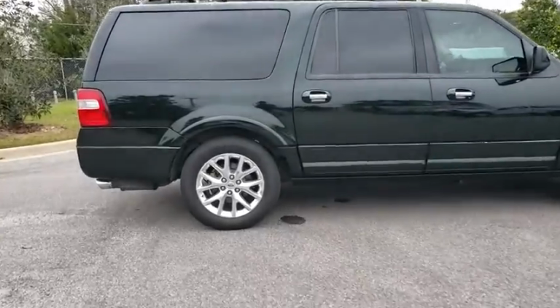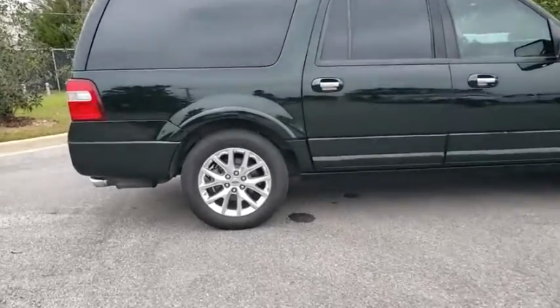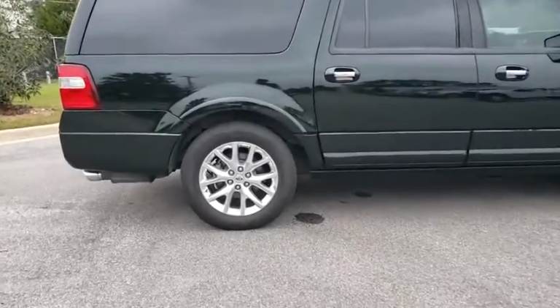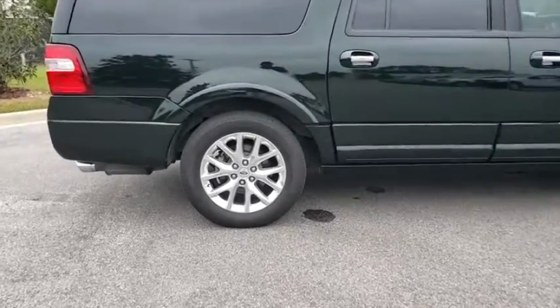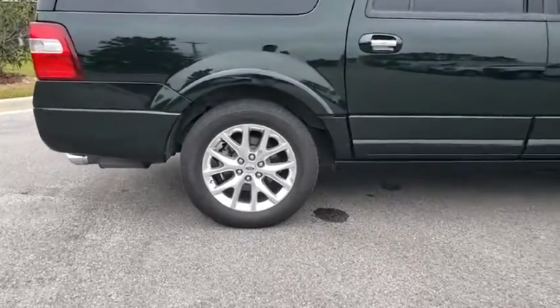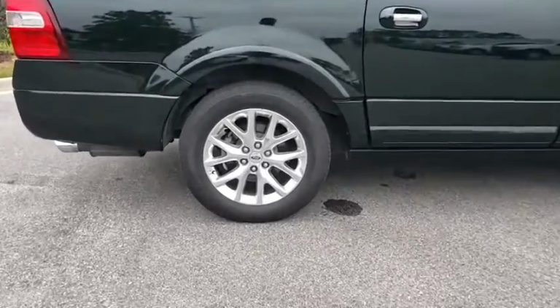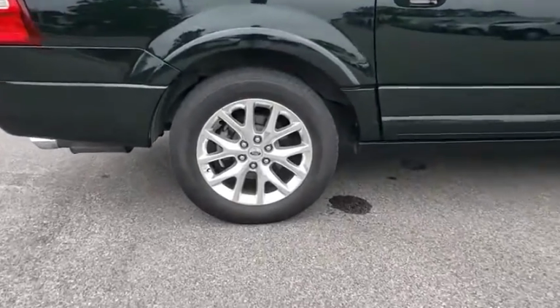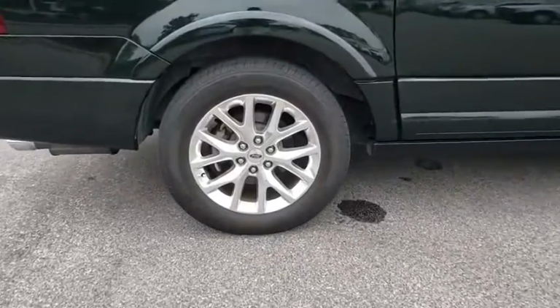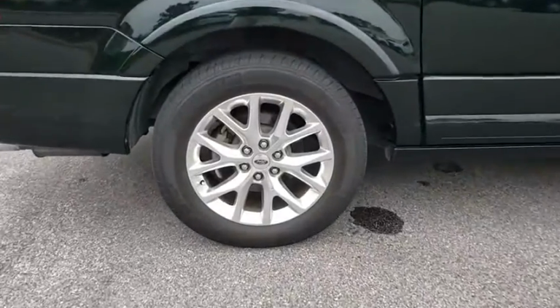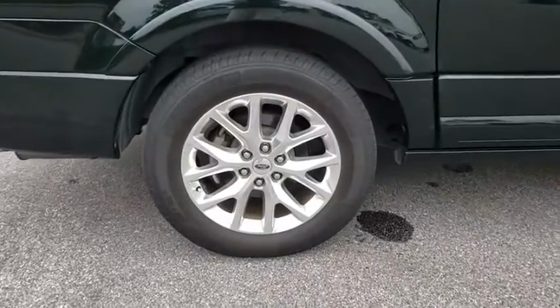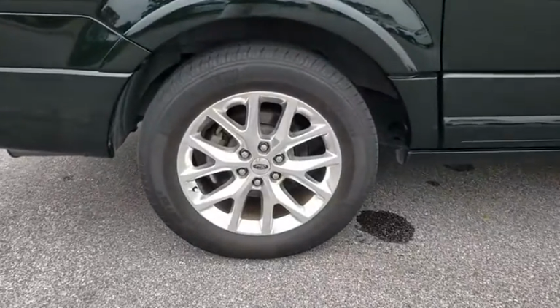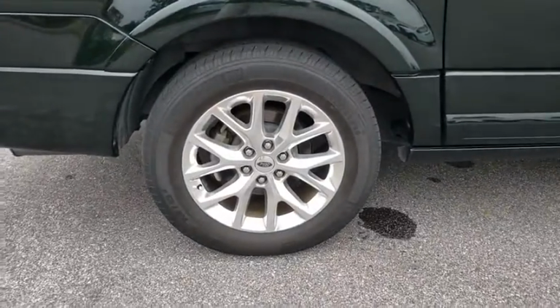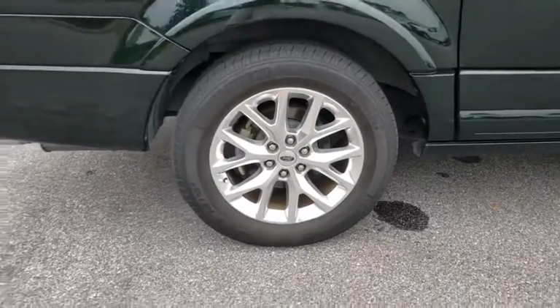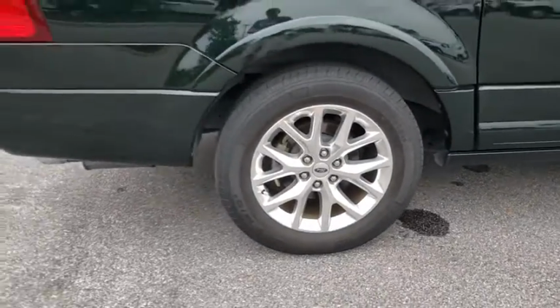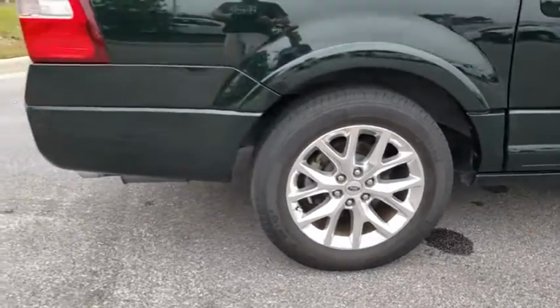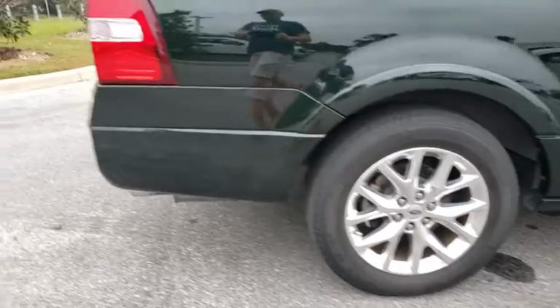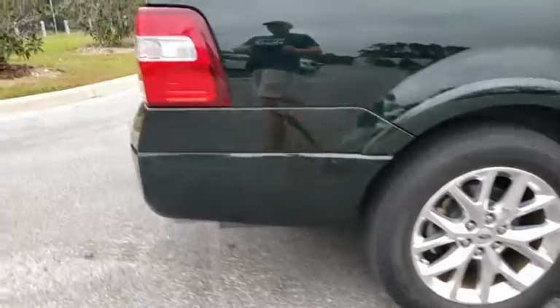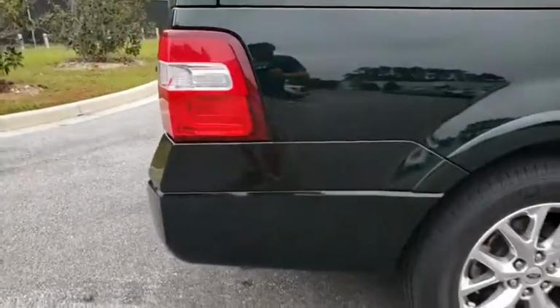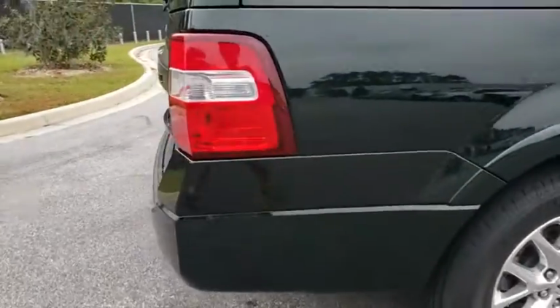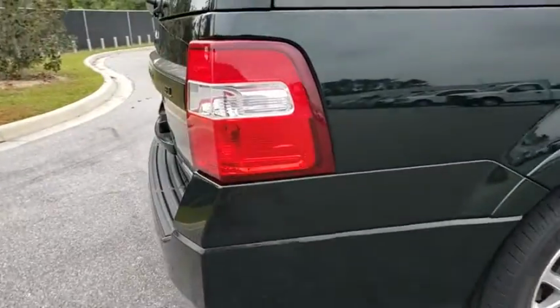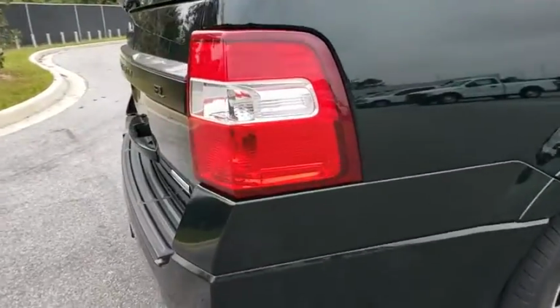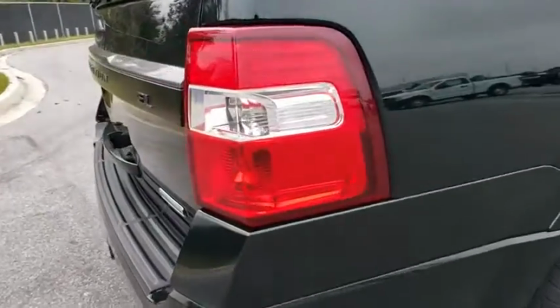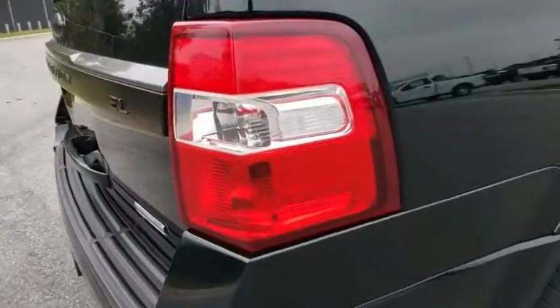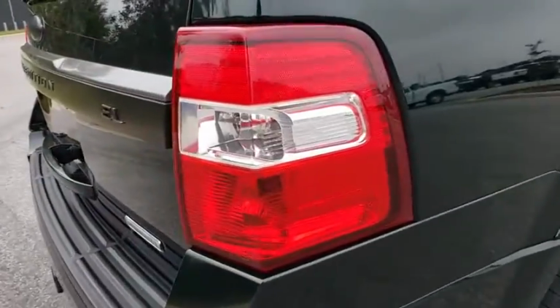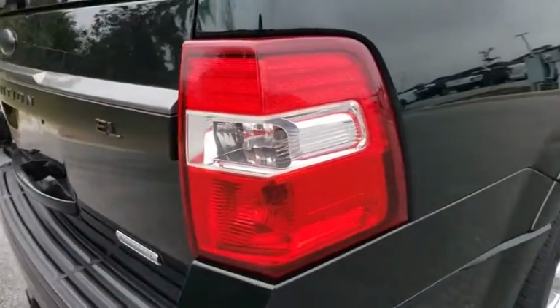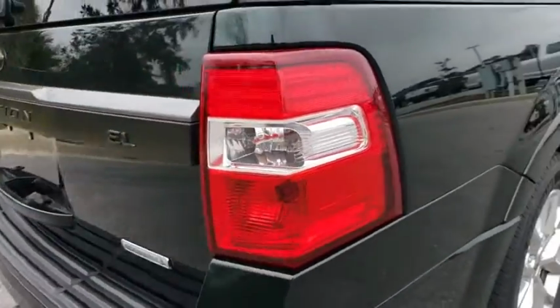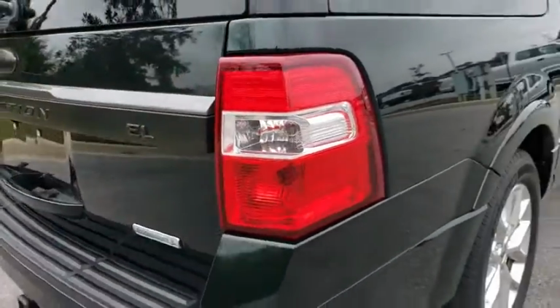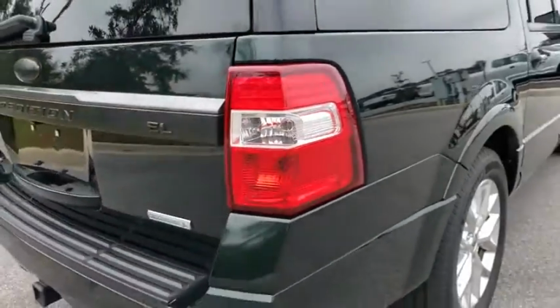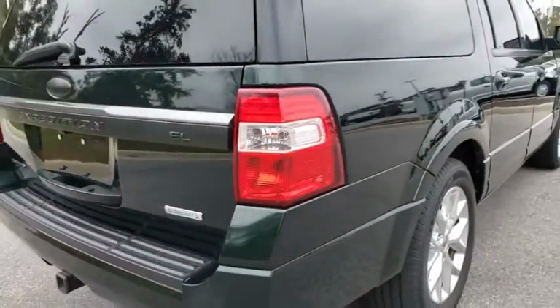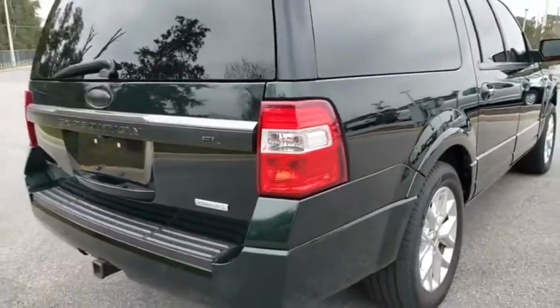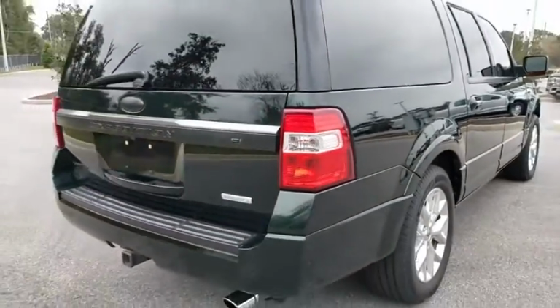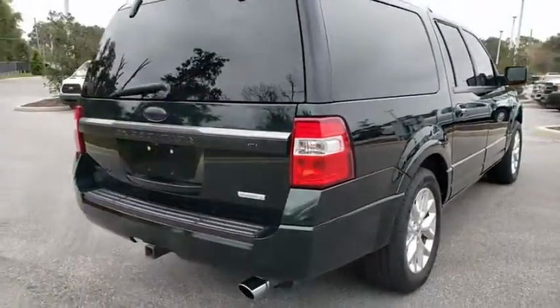The Expedition EL is the elongated version of the standard Expedition and offers generous cabin space, aggressive looks, and outstanding towing capabilities.